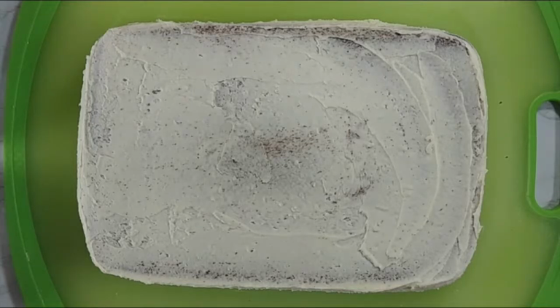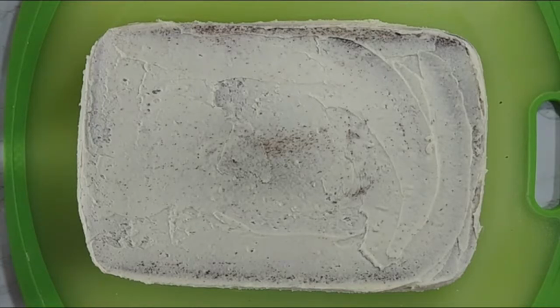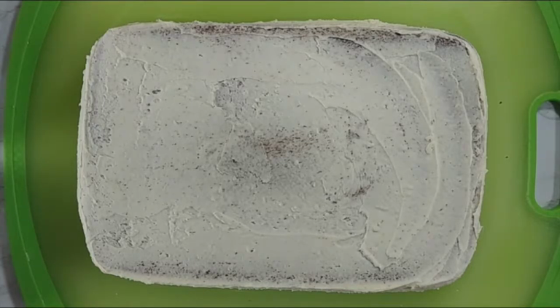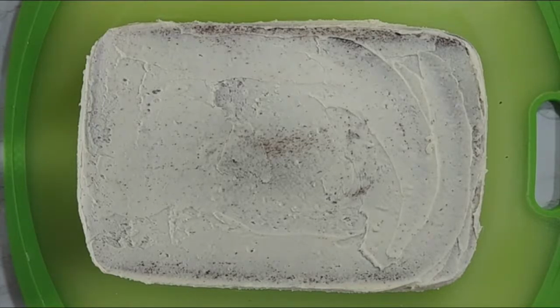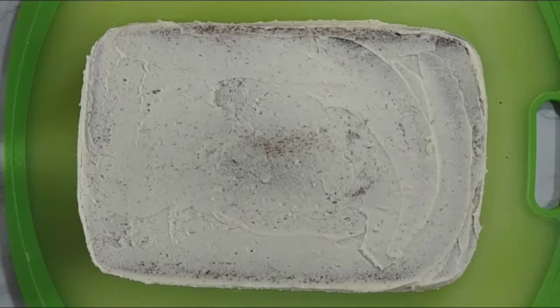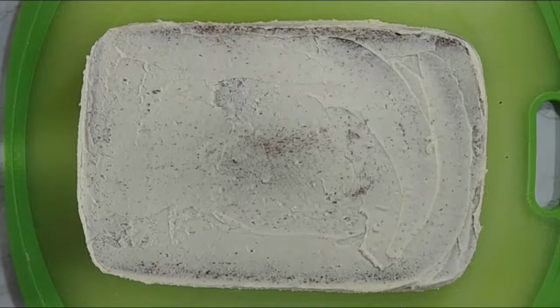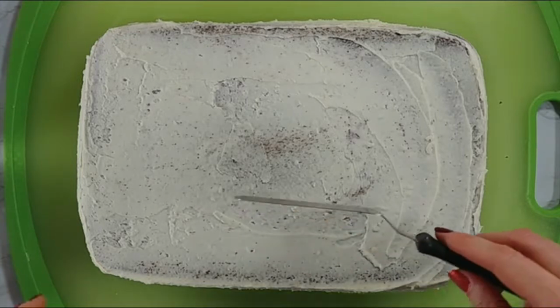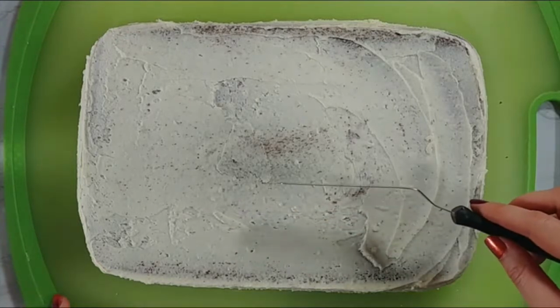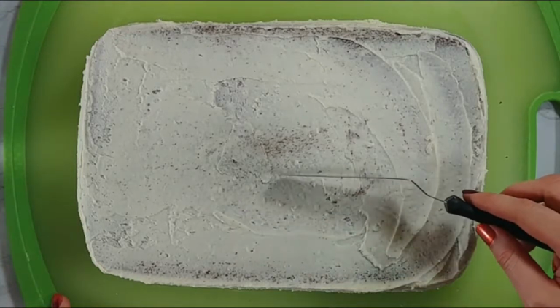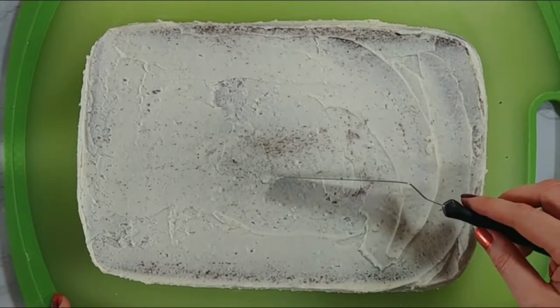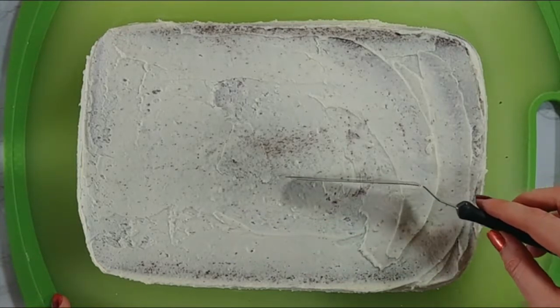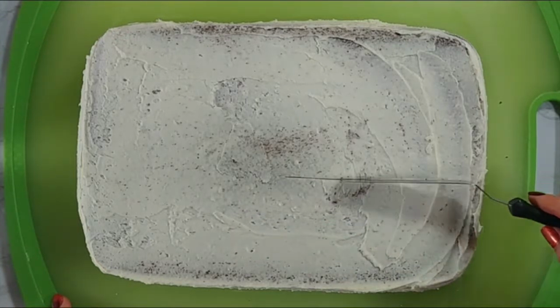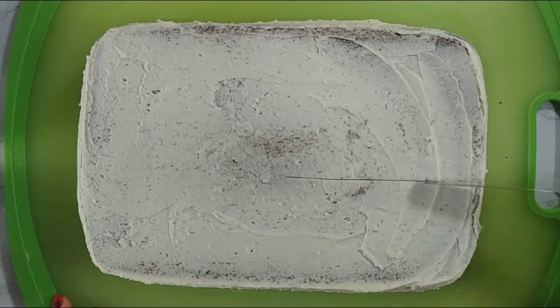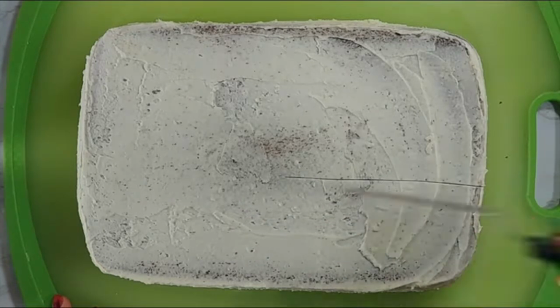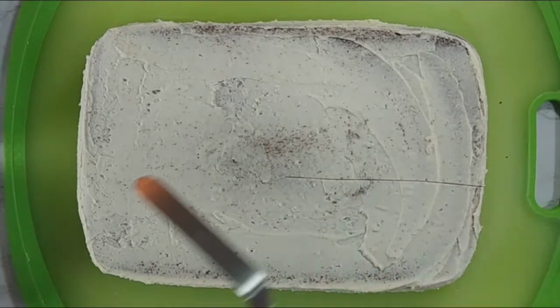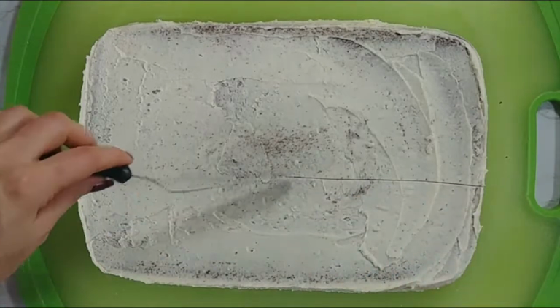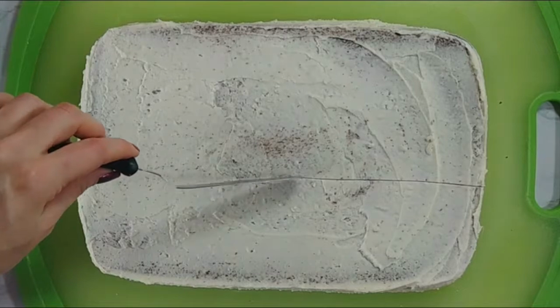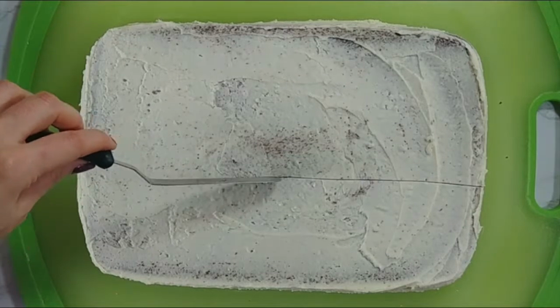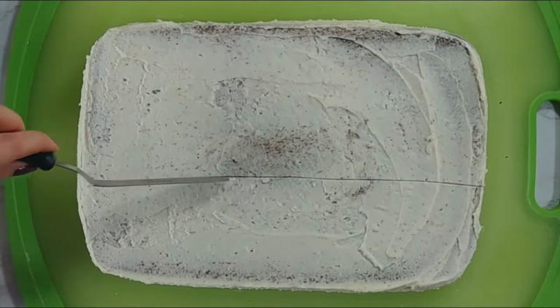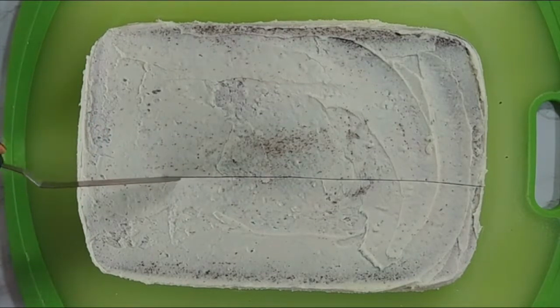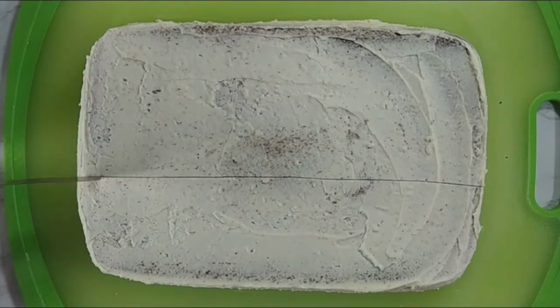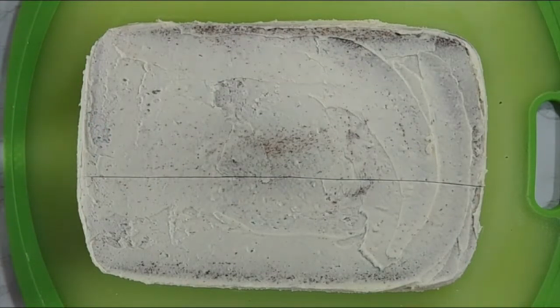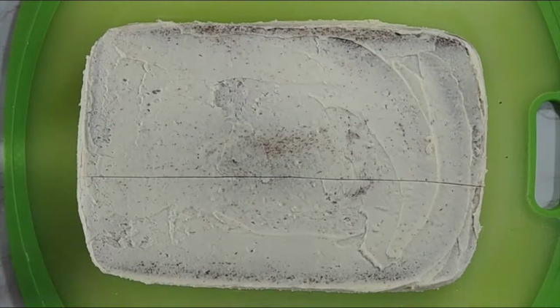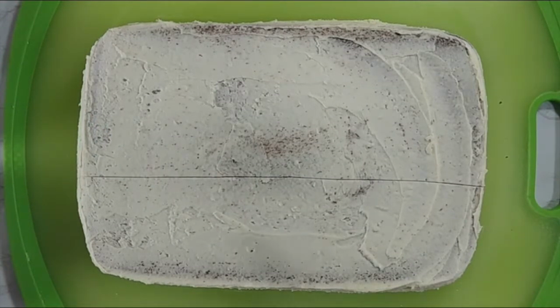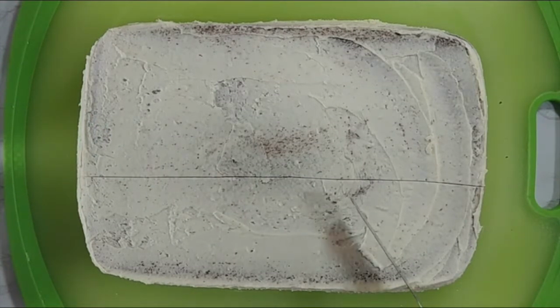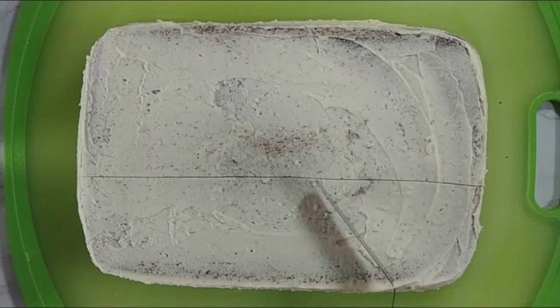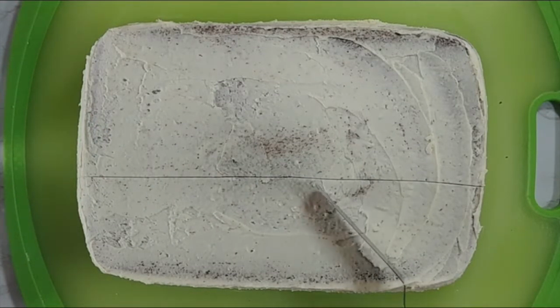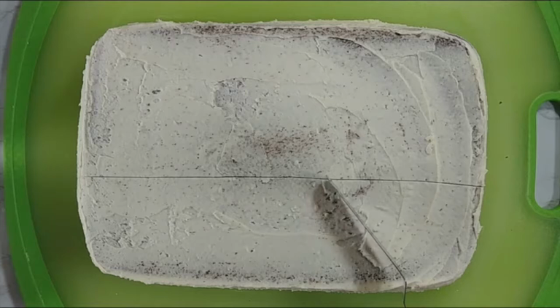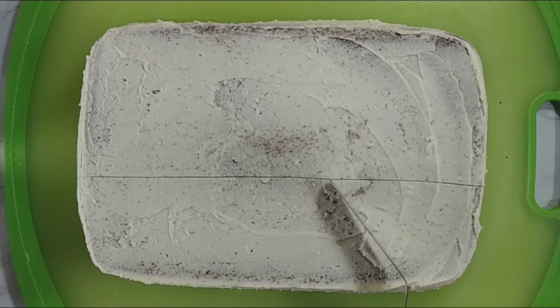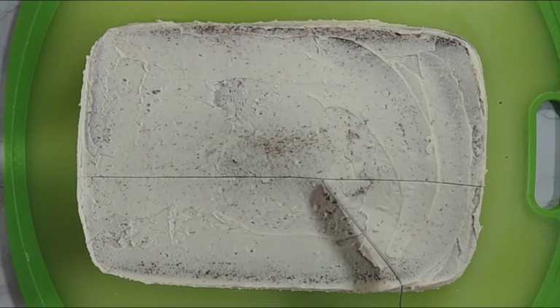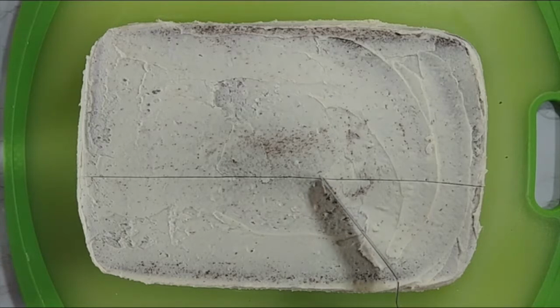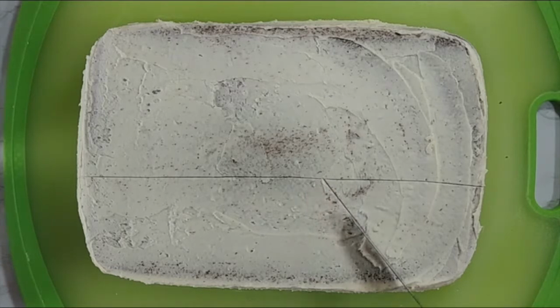We're going to start with a crumb coated 9 by 13 cake and we're just going to take an offset spatula to draw some guidelines for our background colors. I'm adding a line between the sky and the ground and then I'm also going to add some lines for our road.